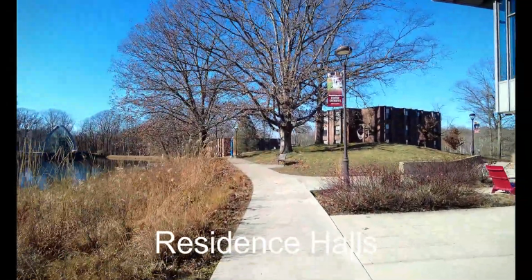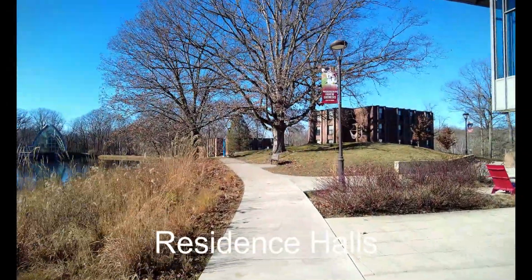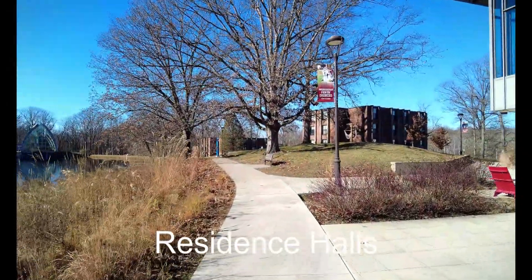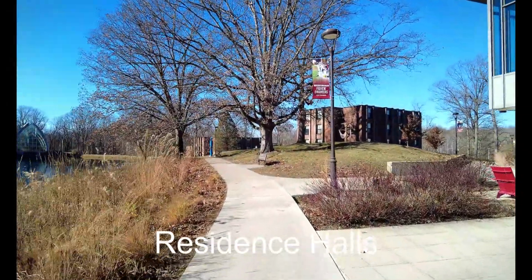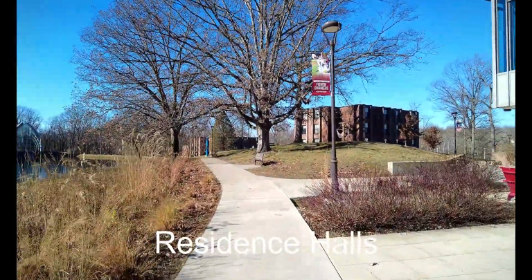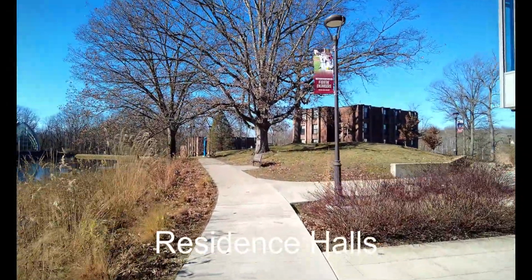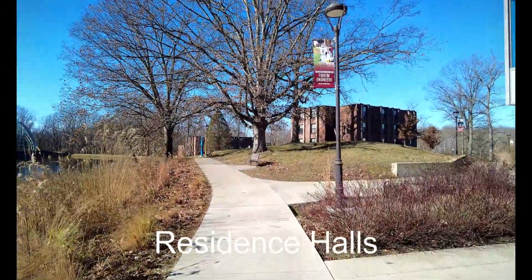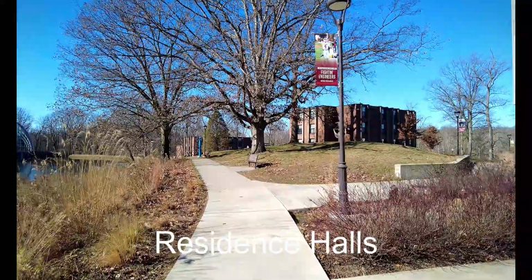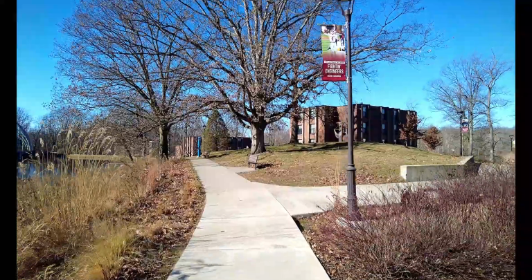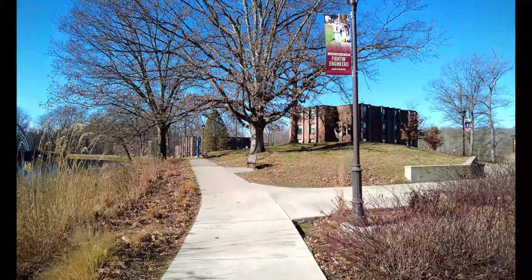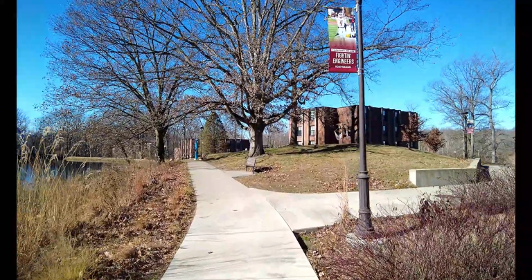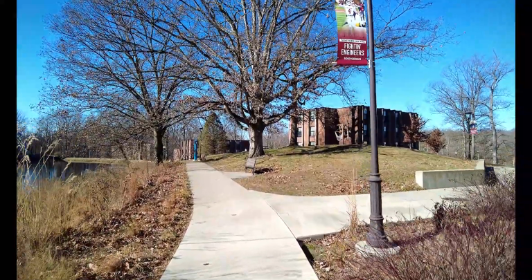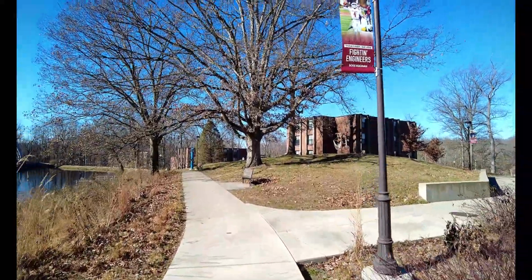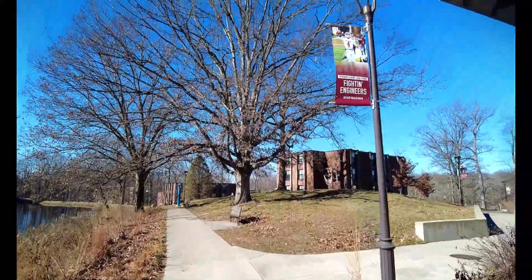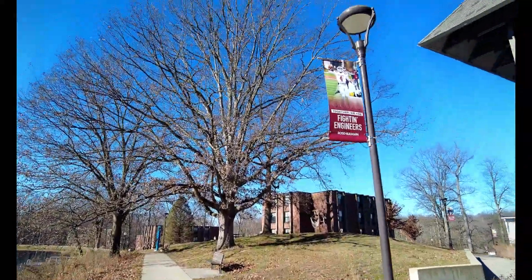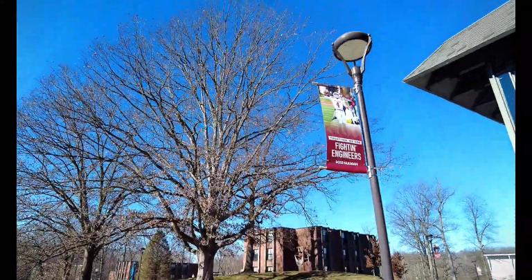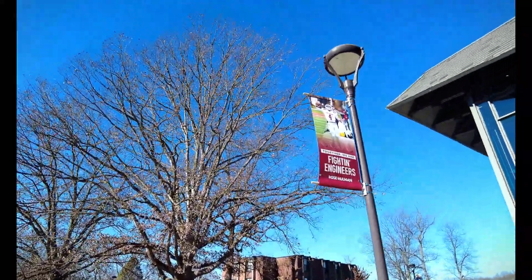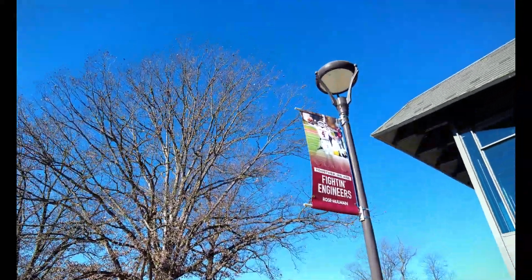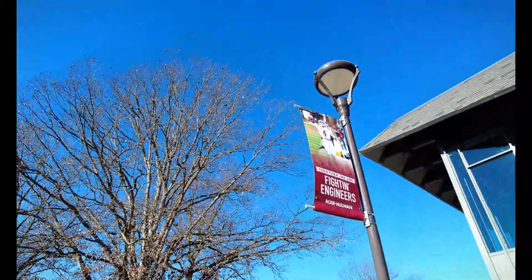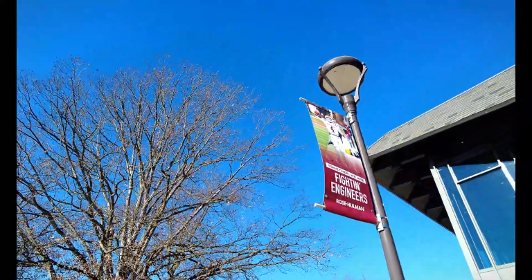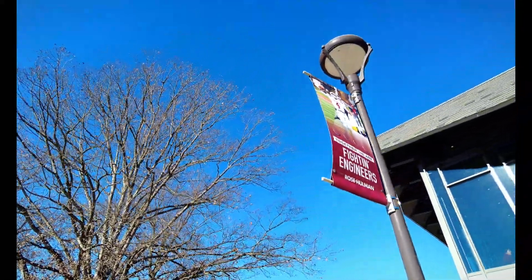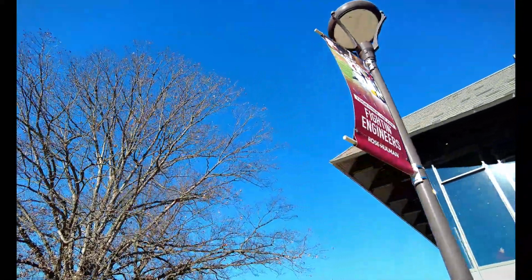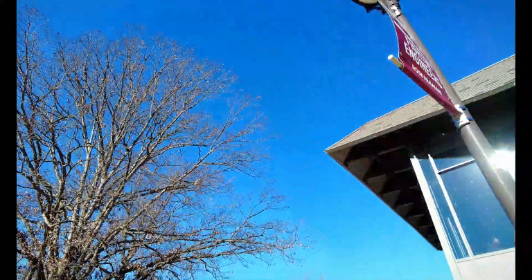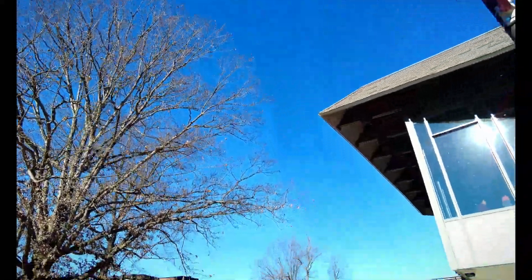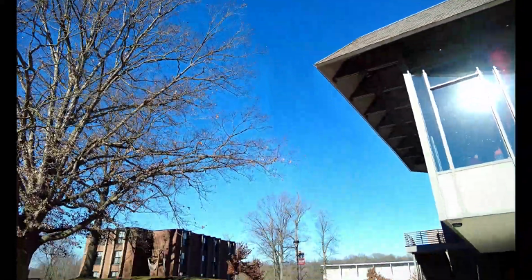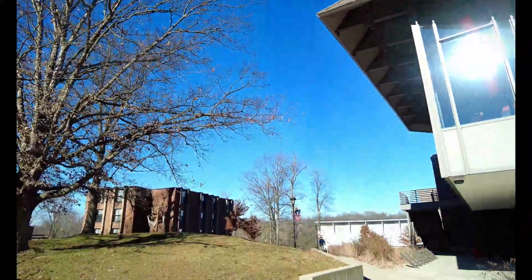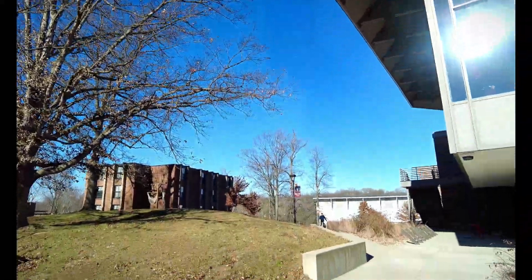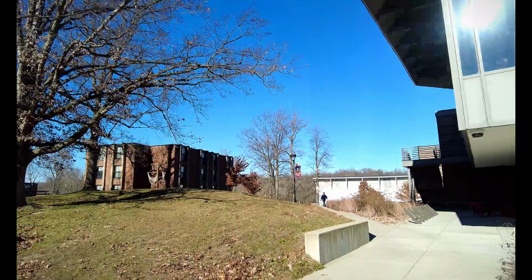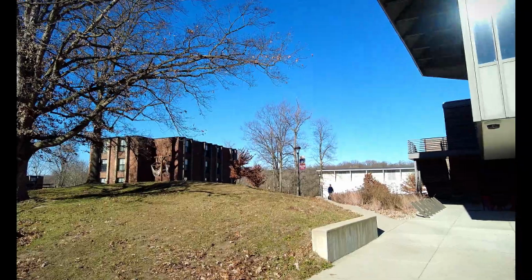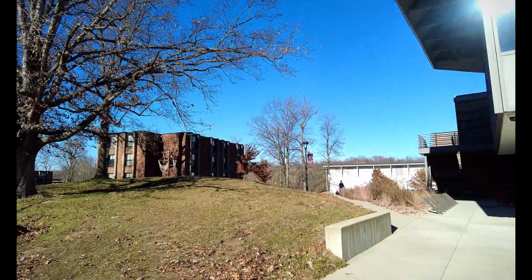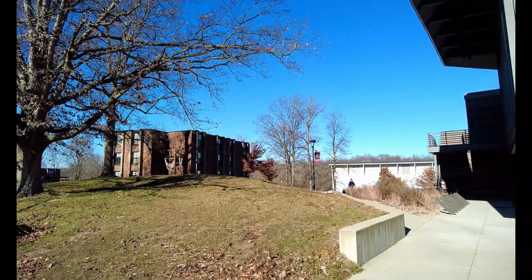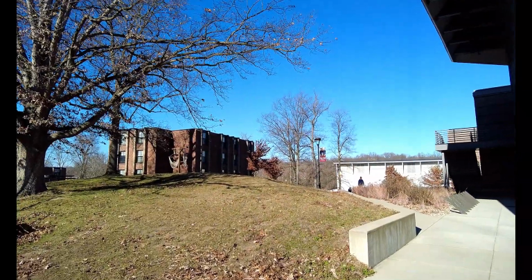Many of the buildings we see in front of us and to our left as we continue our walk on campus are some of the residence halls that can be found on campus.